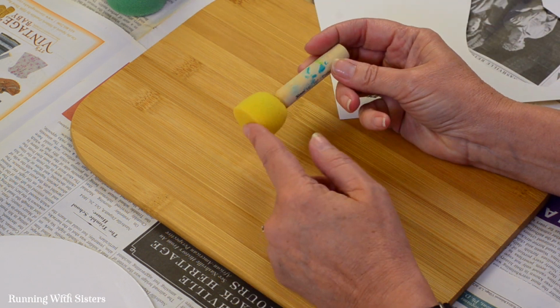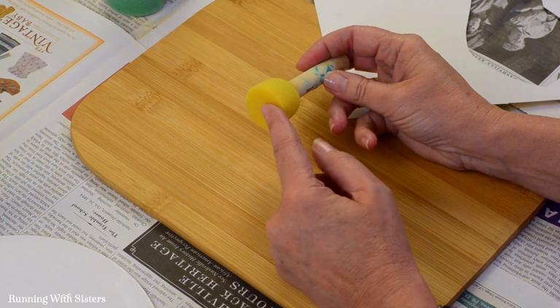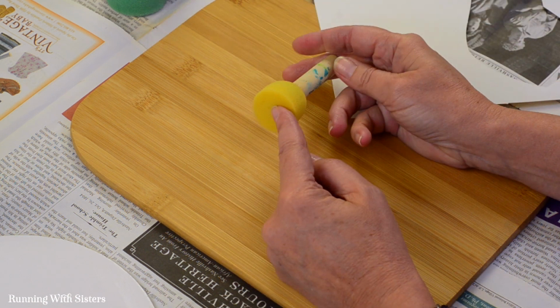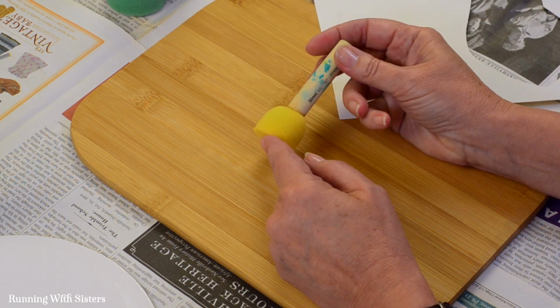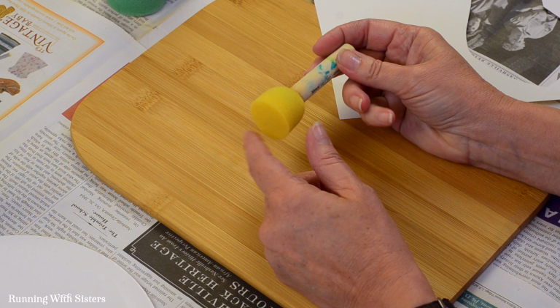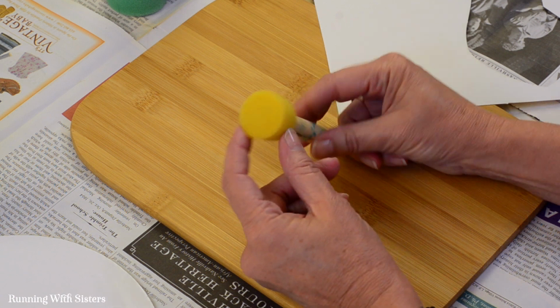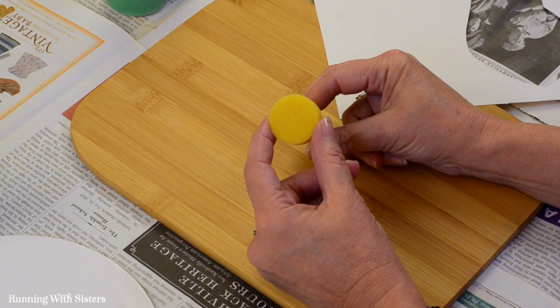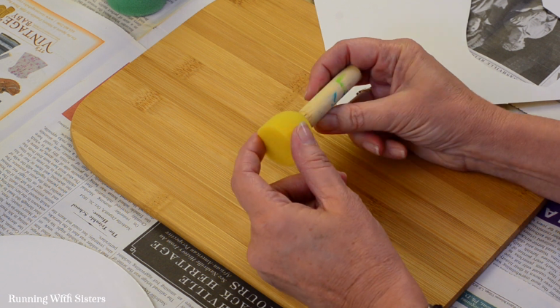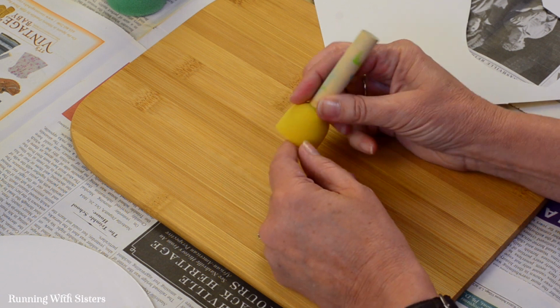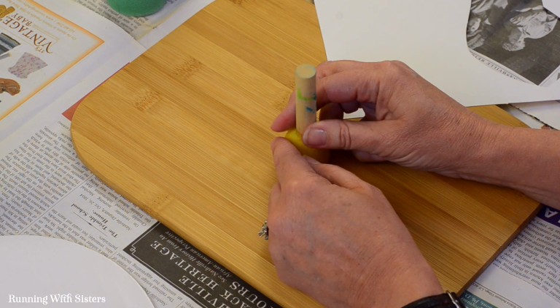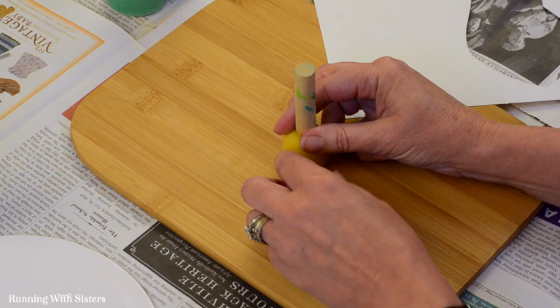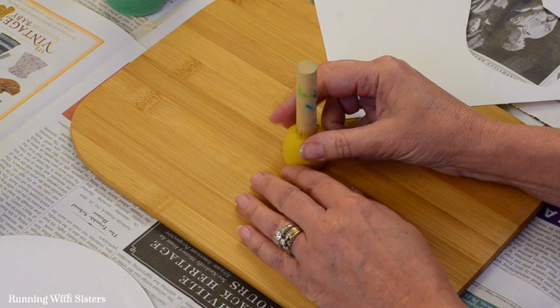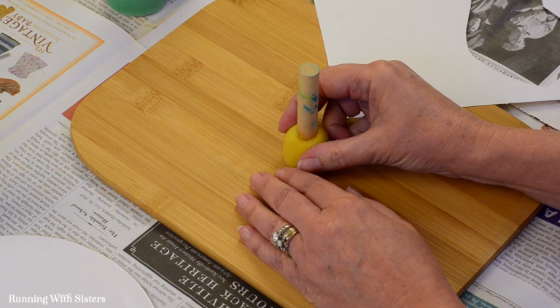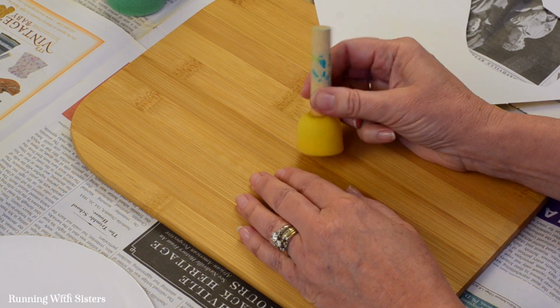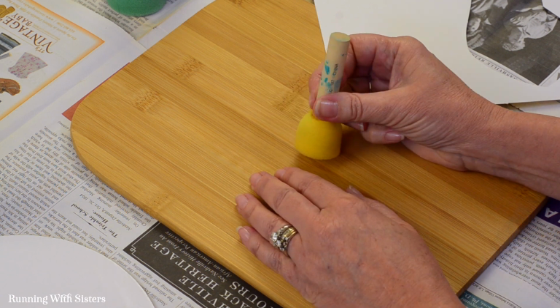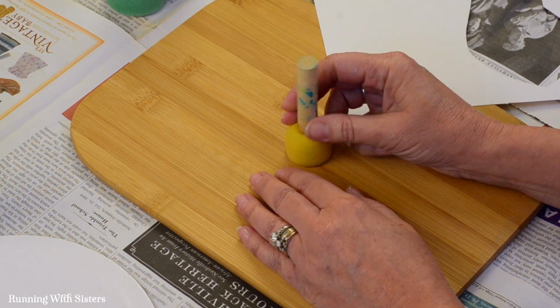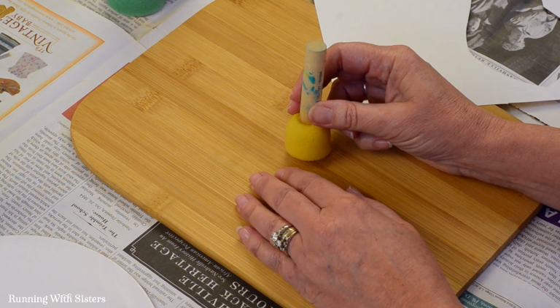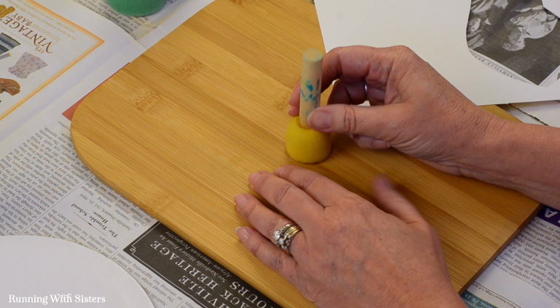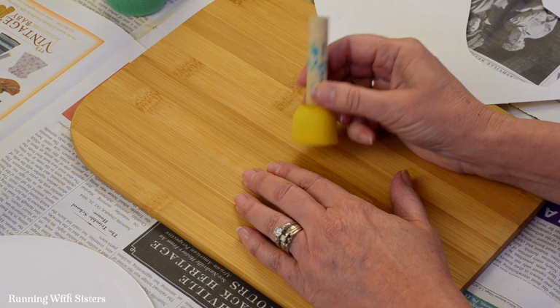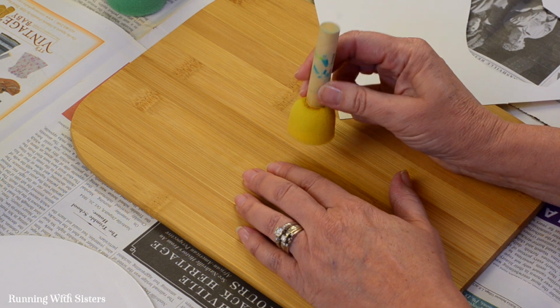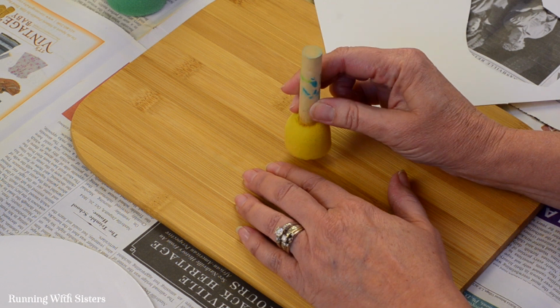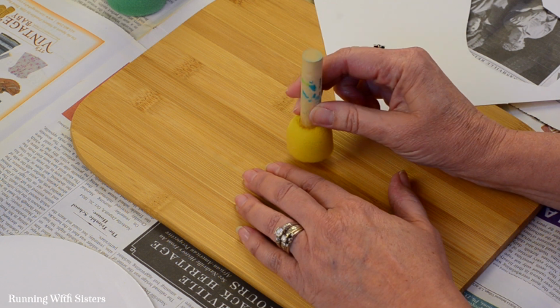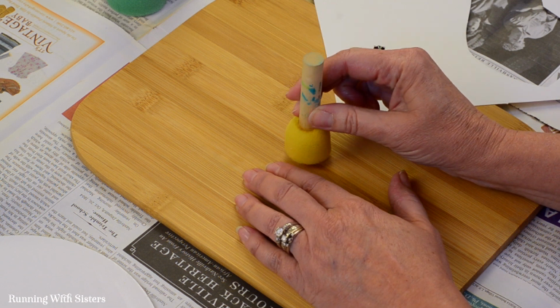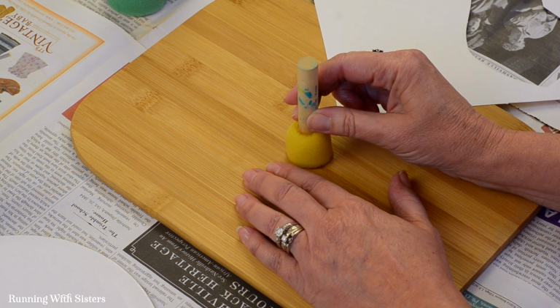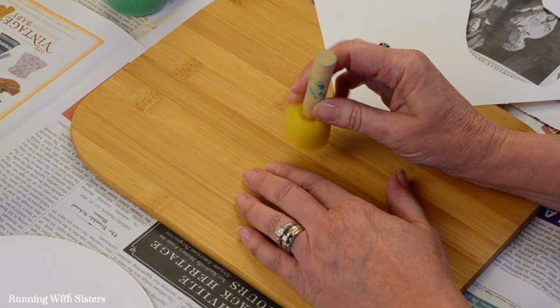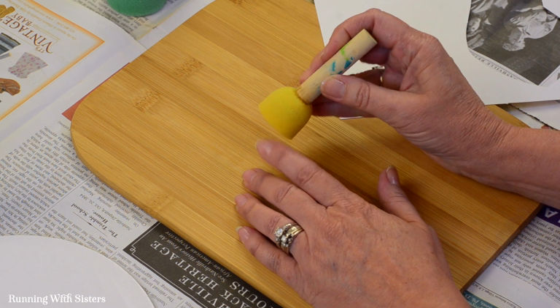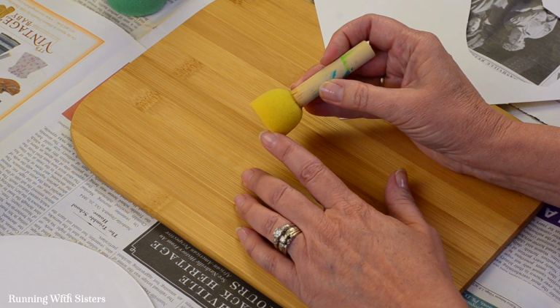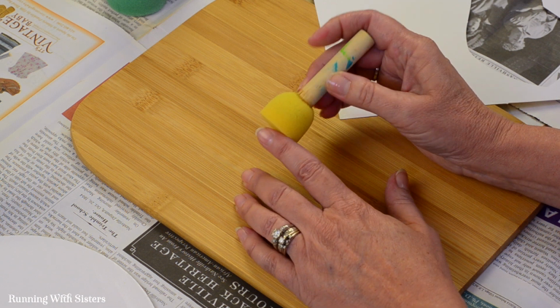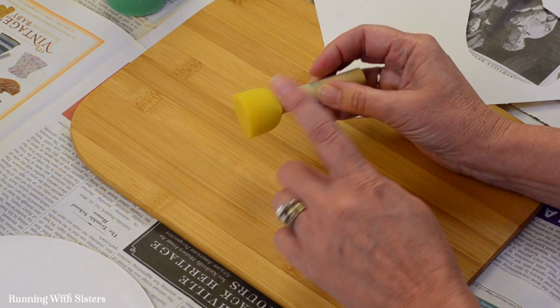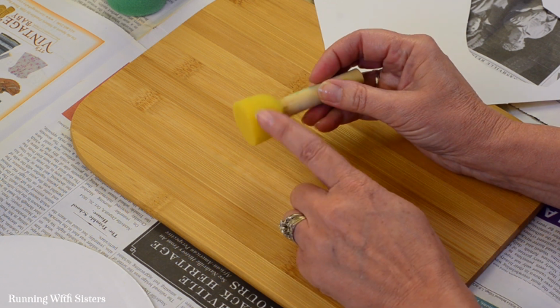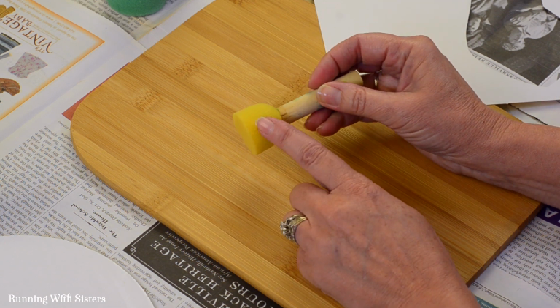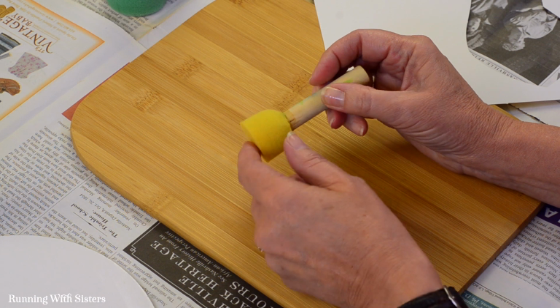This is a foam paintbrush. It's round. It's called a pouncer, or Plaid calls it a spouncer. And we like it because you use it just straight up and down. It works perfectly for stencils. We'll show you how to use that.